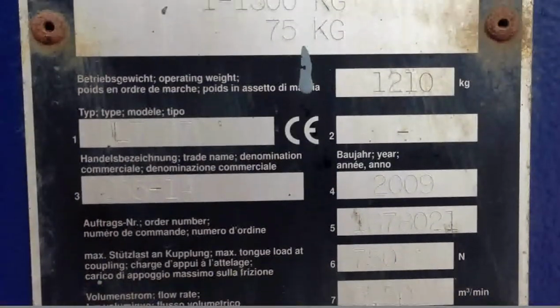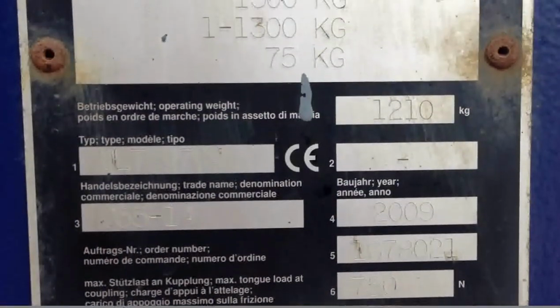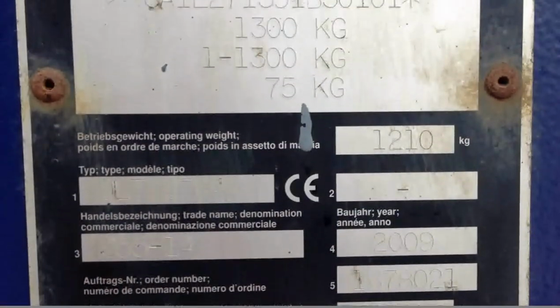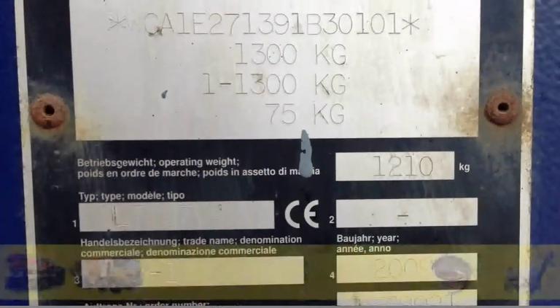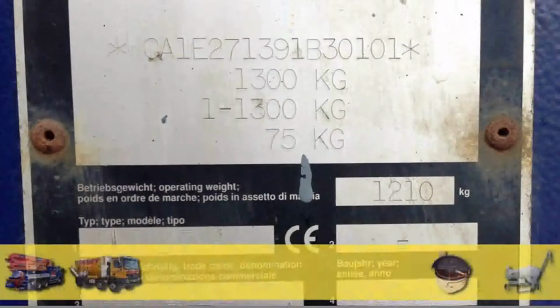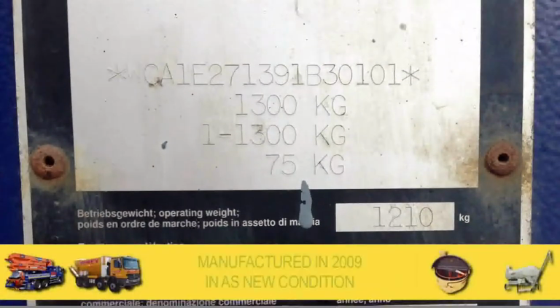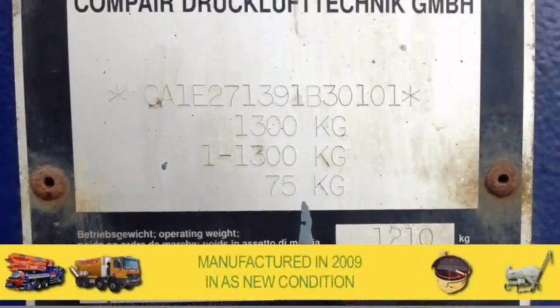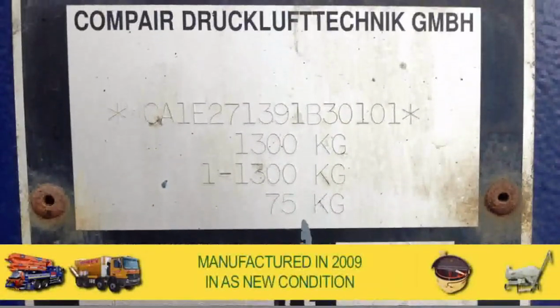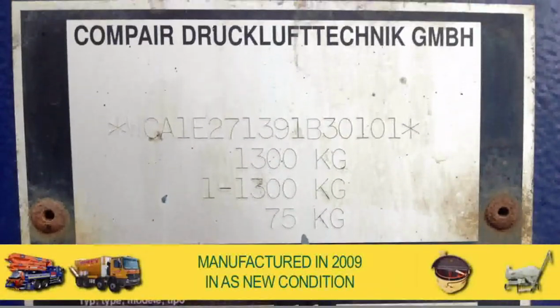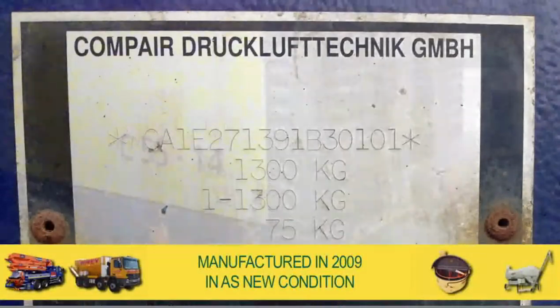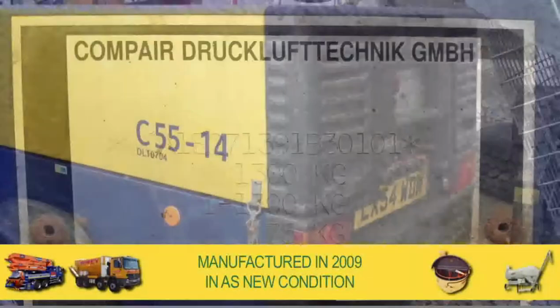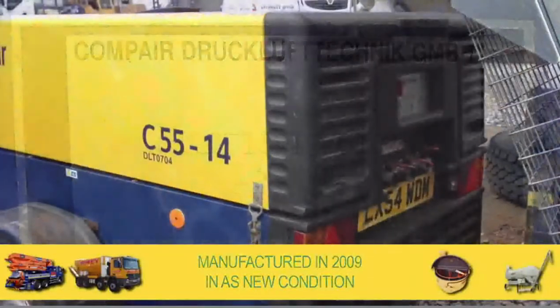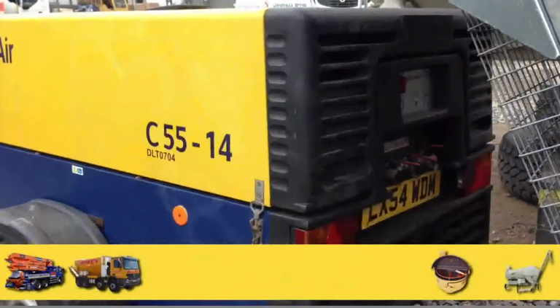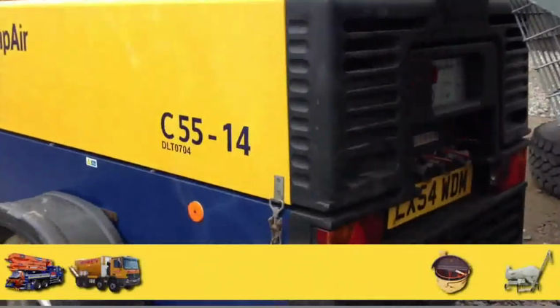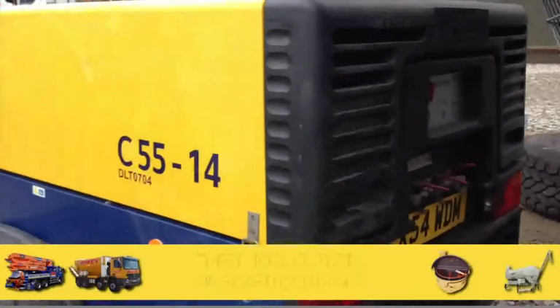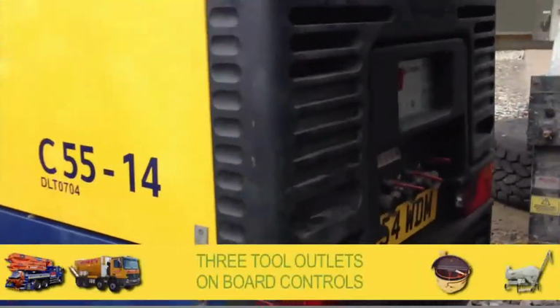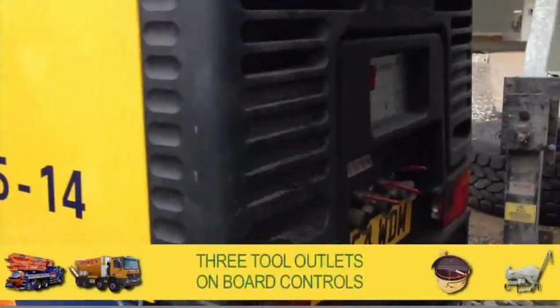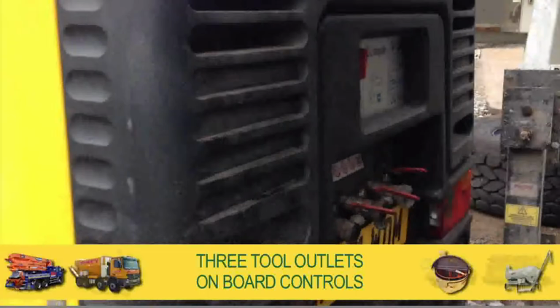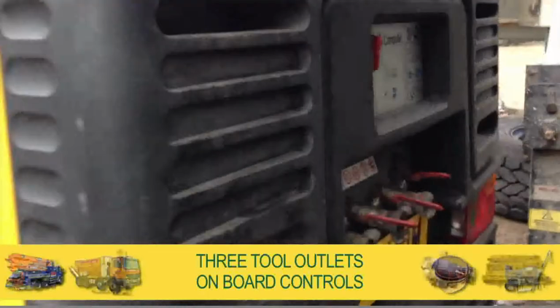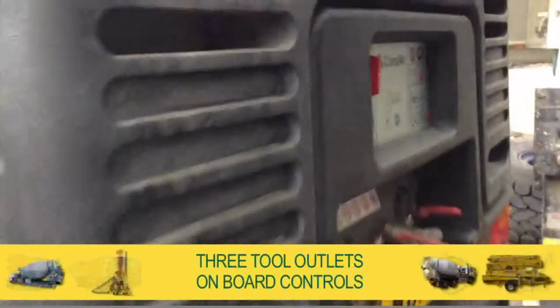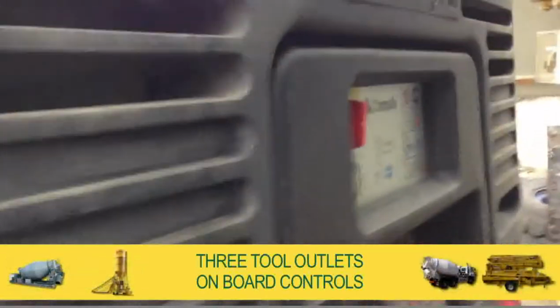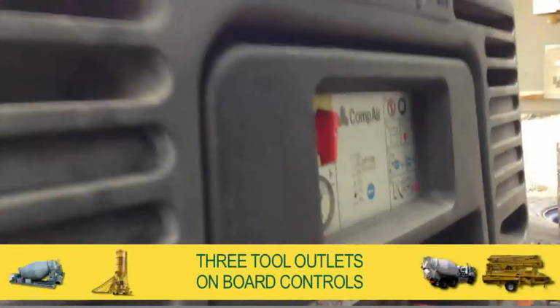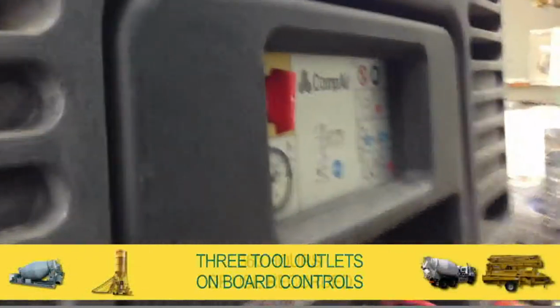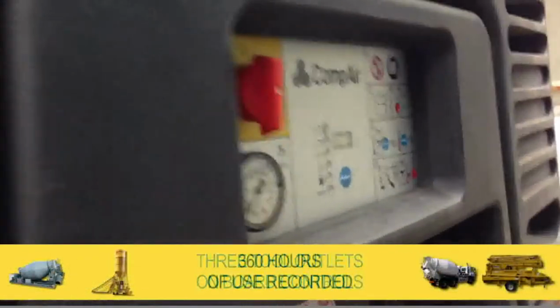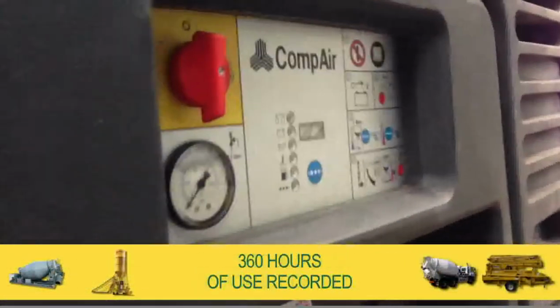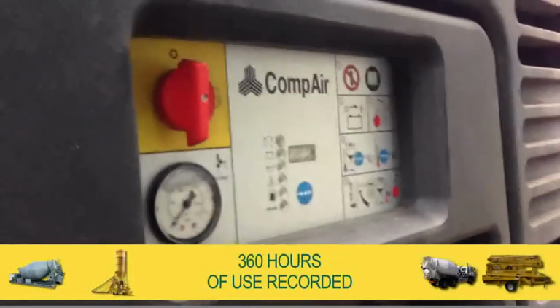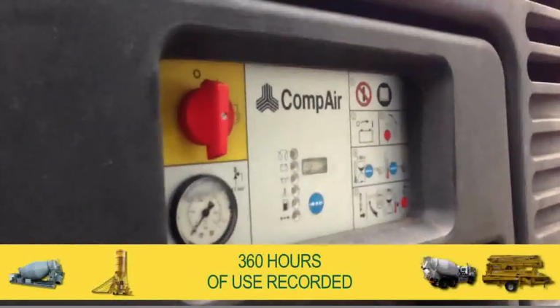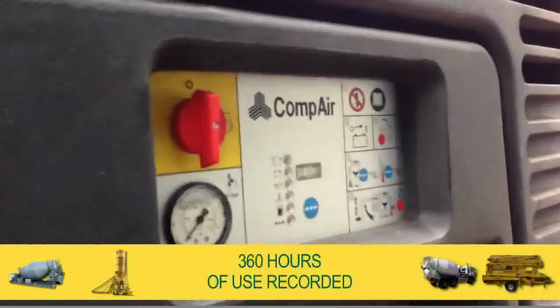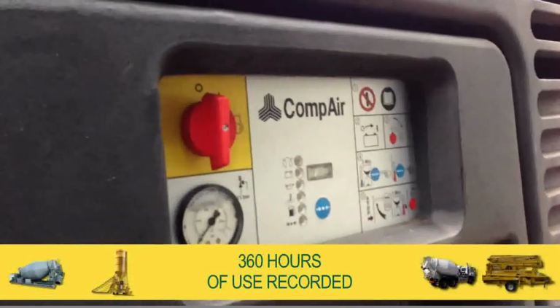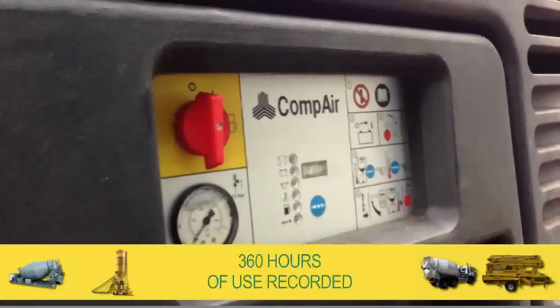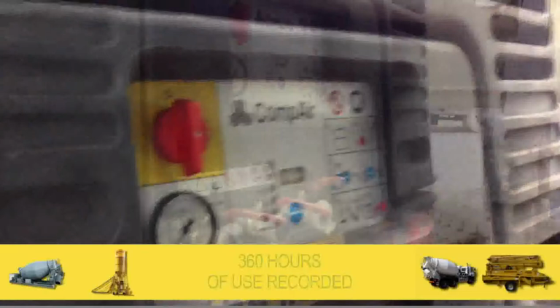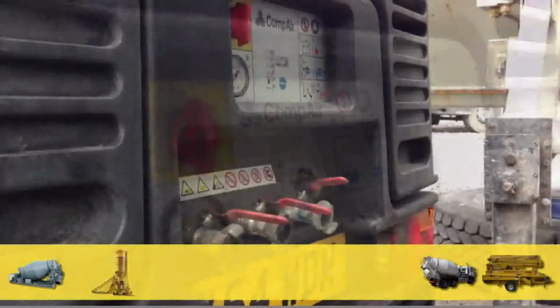Manufactured in 2009, it's in as new condition. The compressor has 3 tall outlets and is controlled by simple onboard controls. The display shows only 360 hours of use recorded.